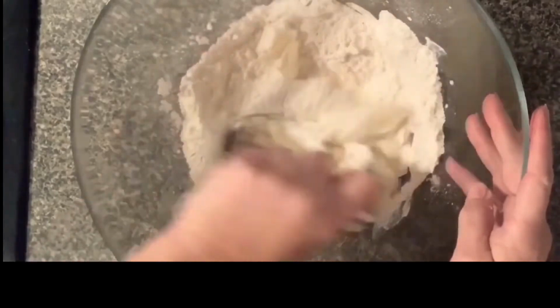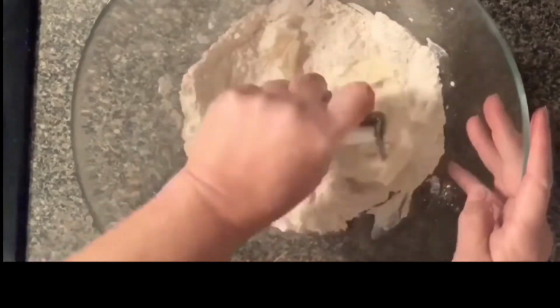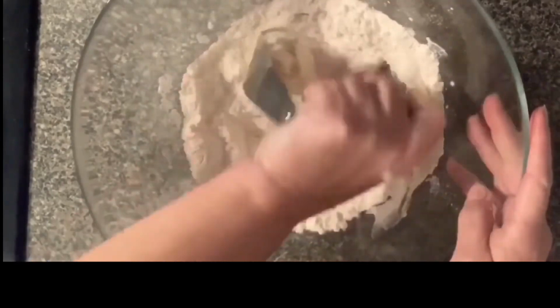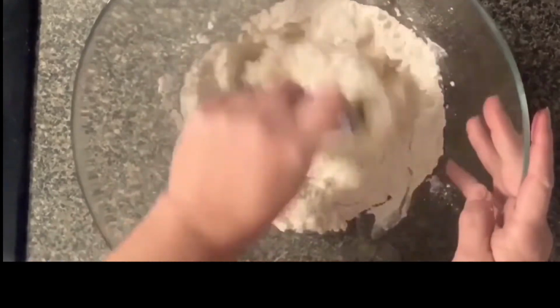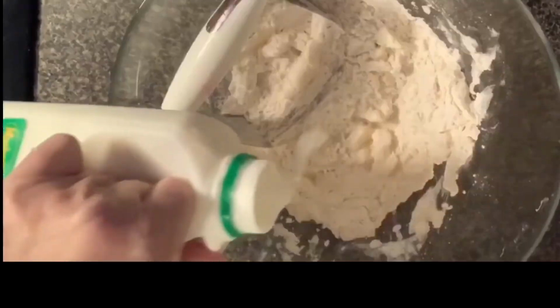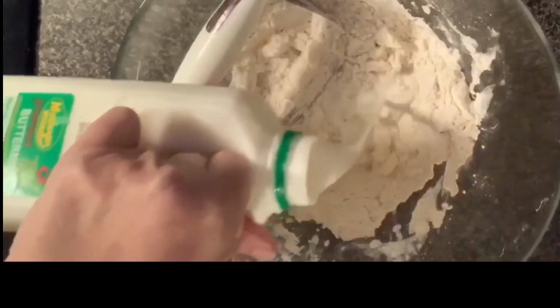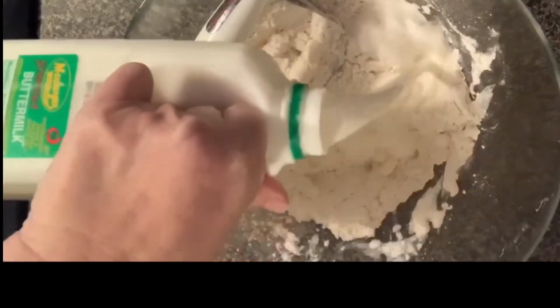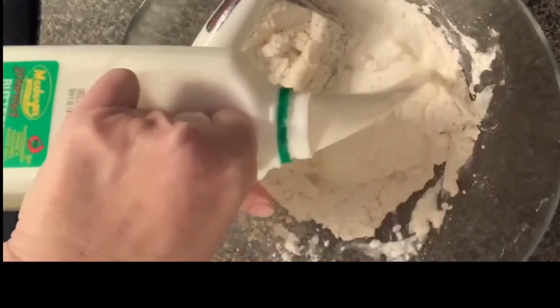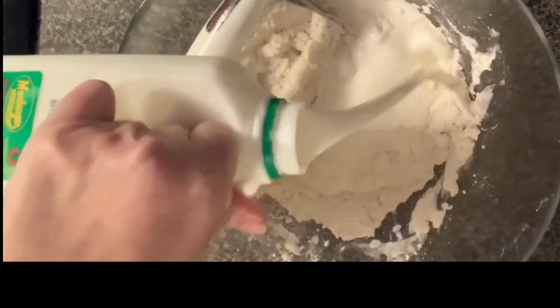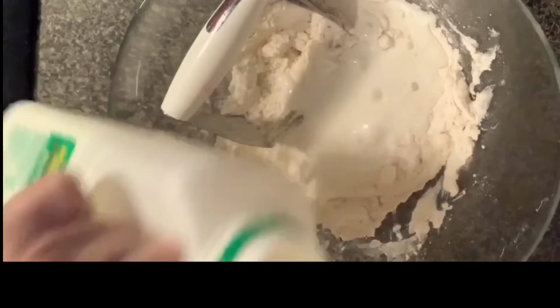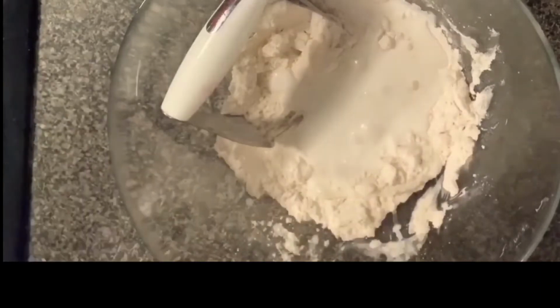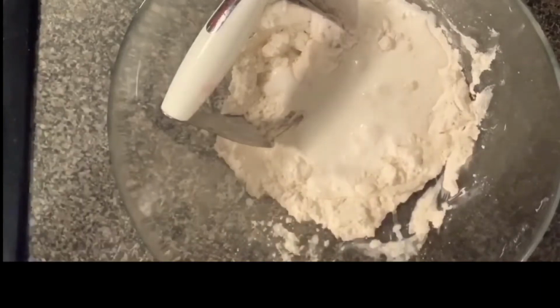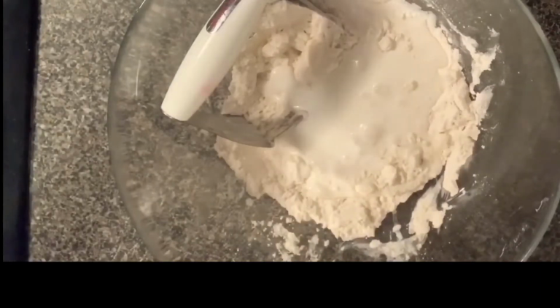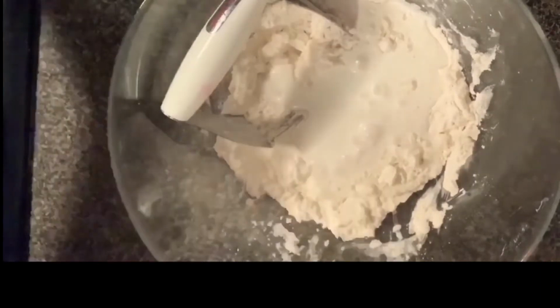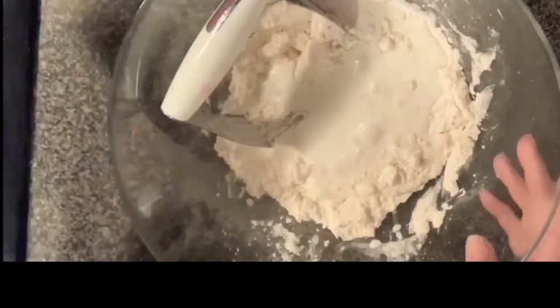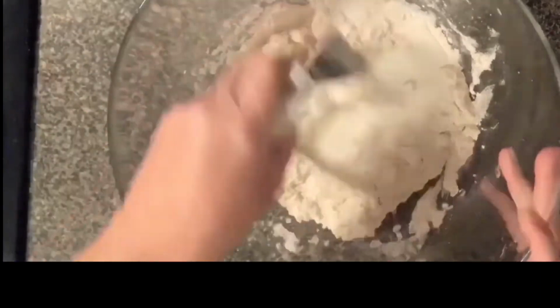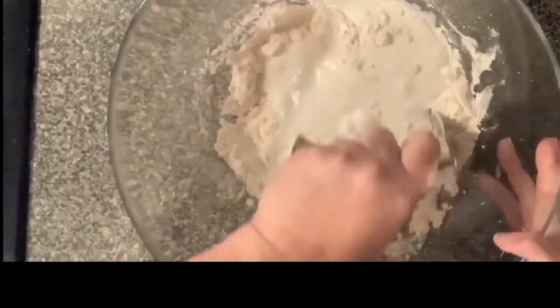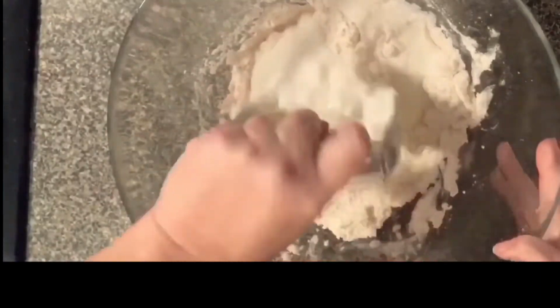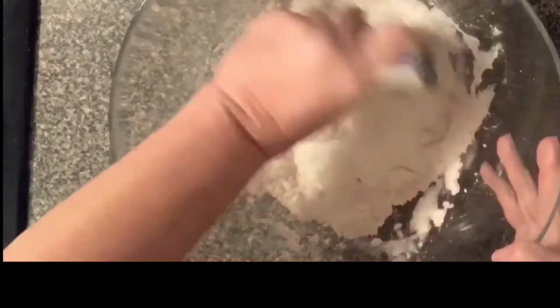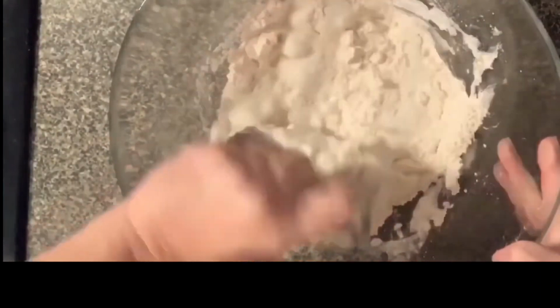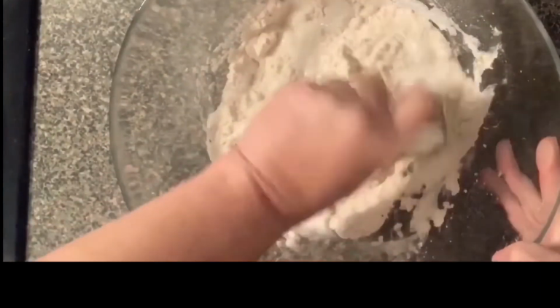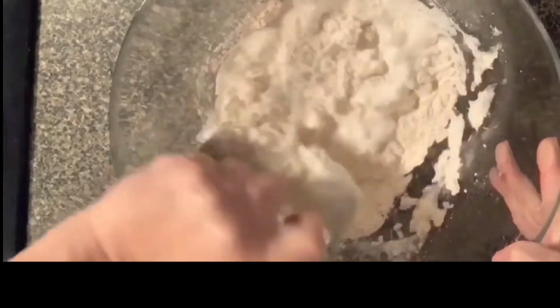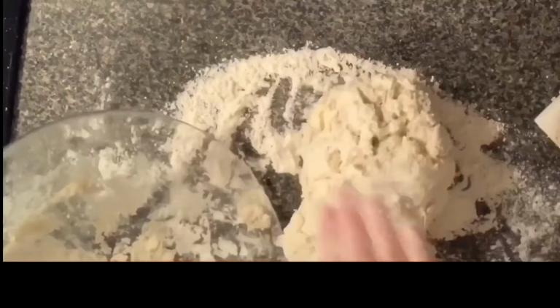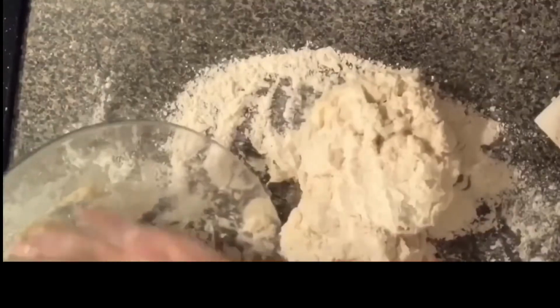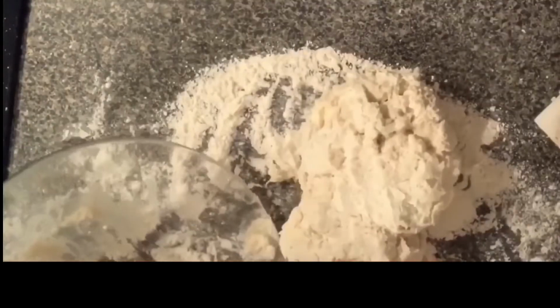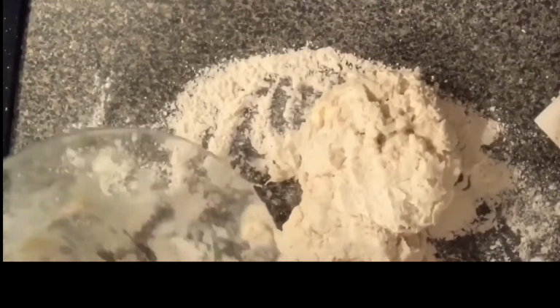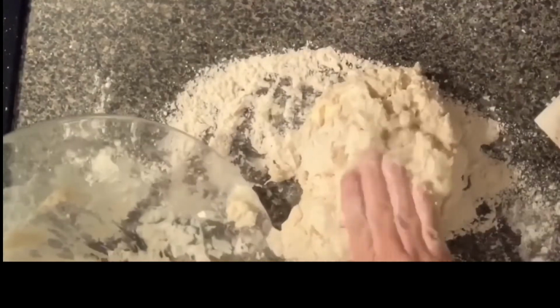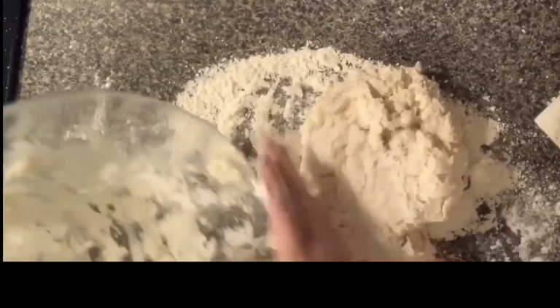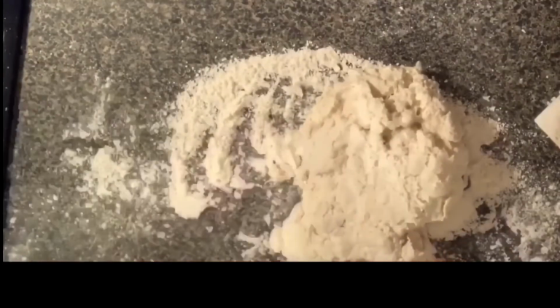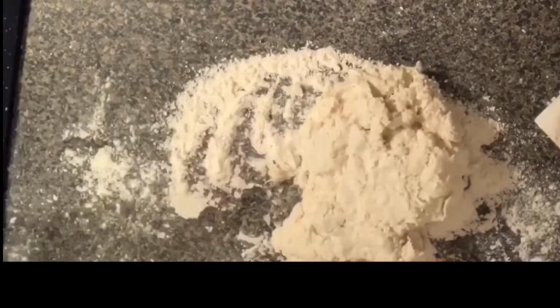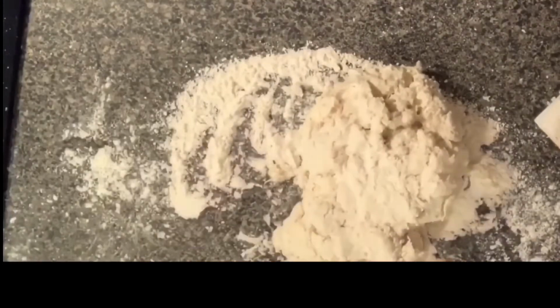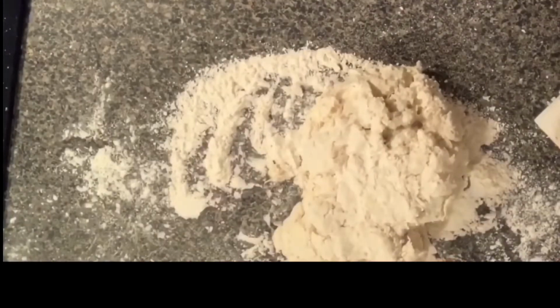And you're just going to kind of mash that together and then add some buttermilk. I don't measure, so I add a little buttermilk, a little flour until it's the consistency I want. And then you want to get this nice, supple ball of dough, and then you're going to just spill it out onto a floured countertop.